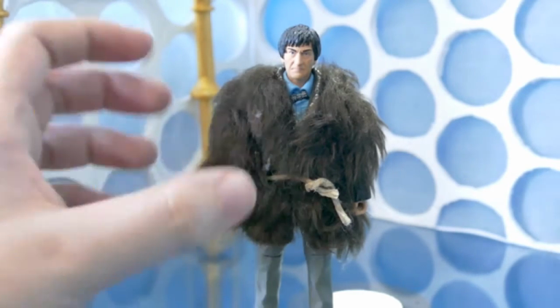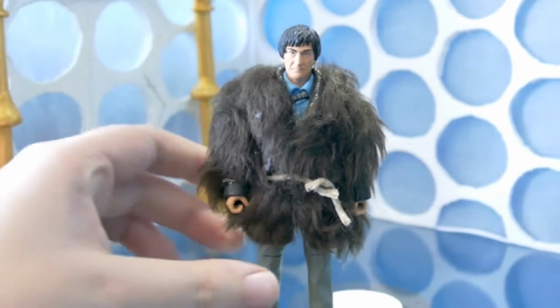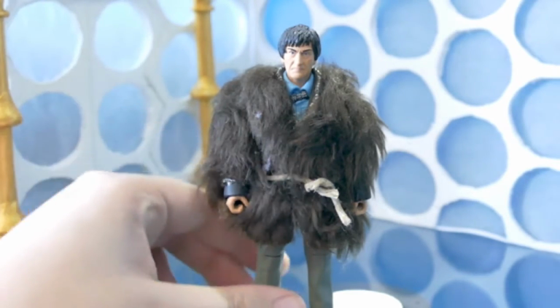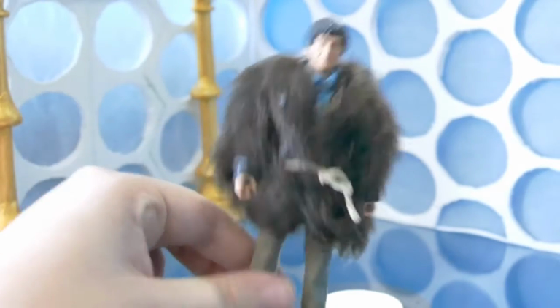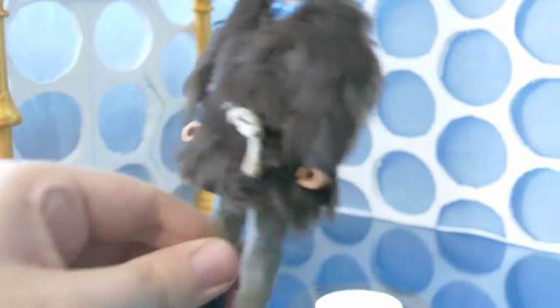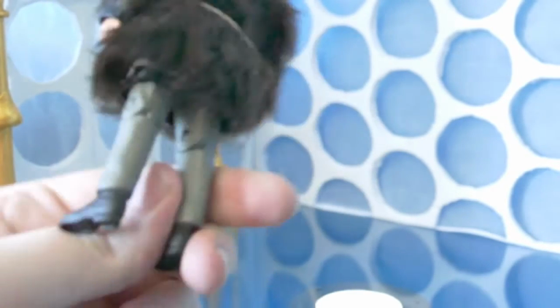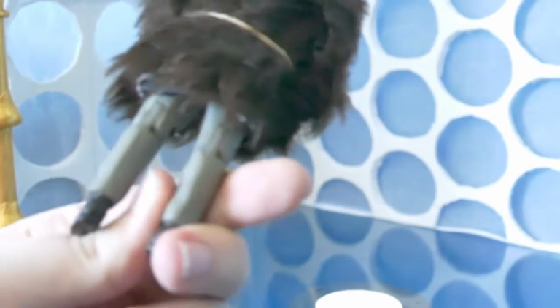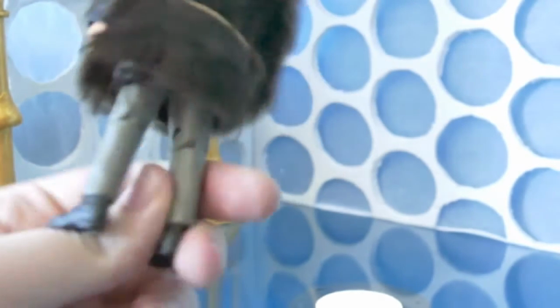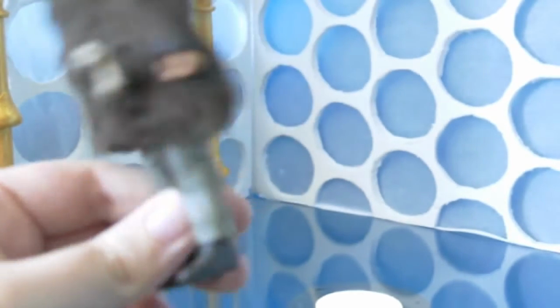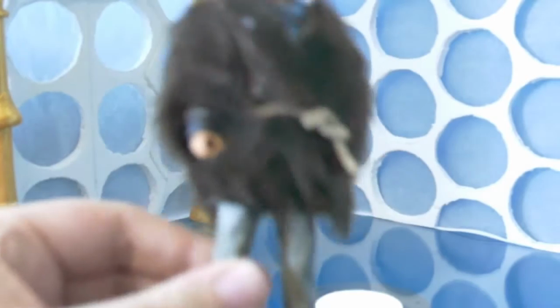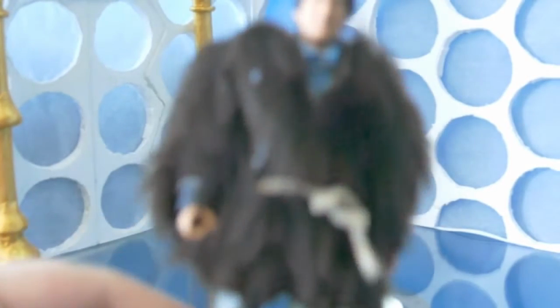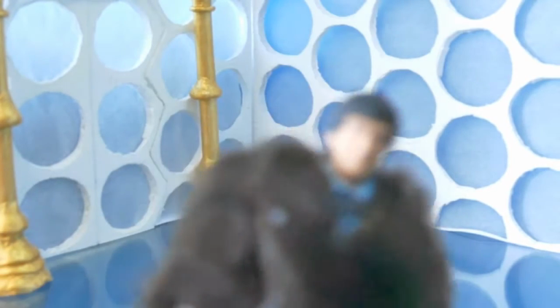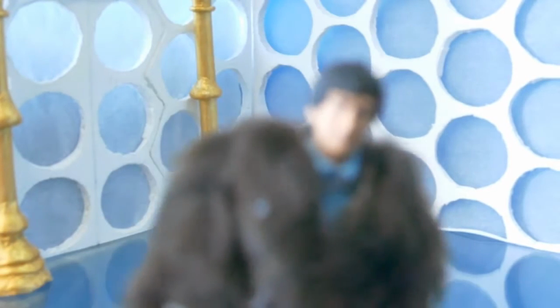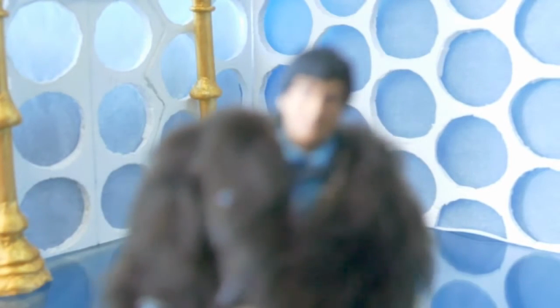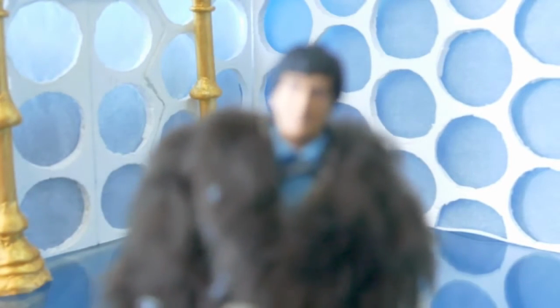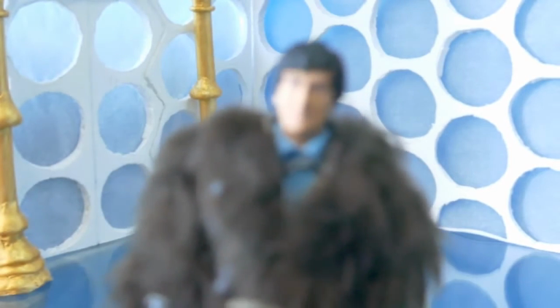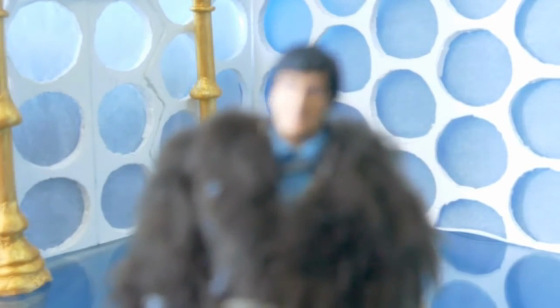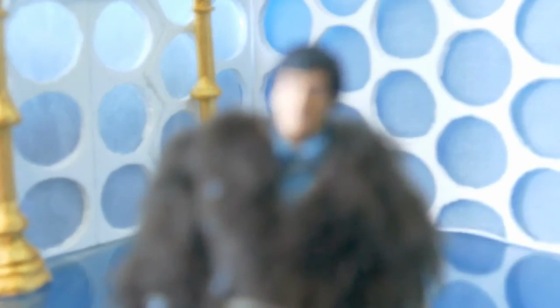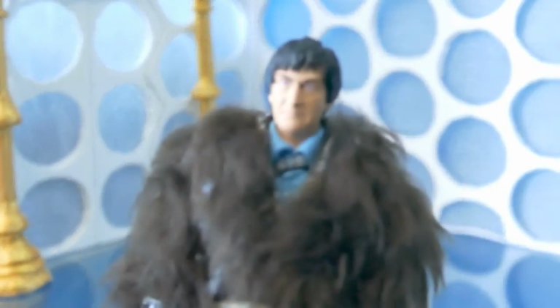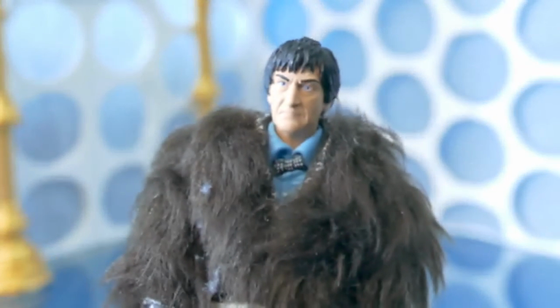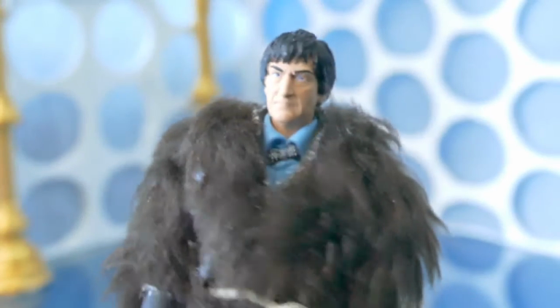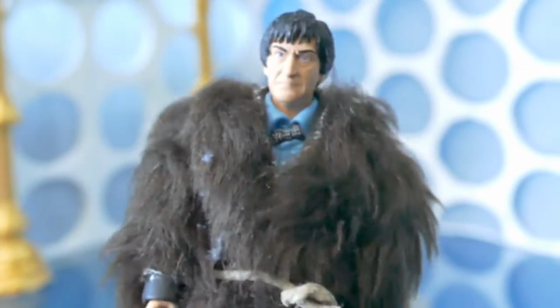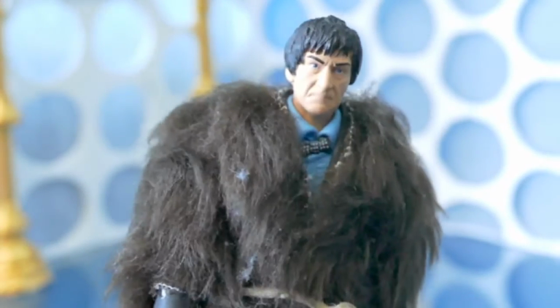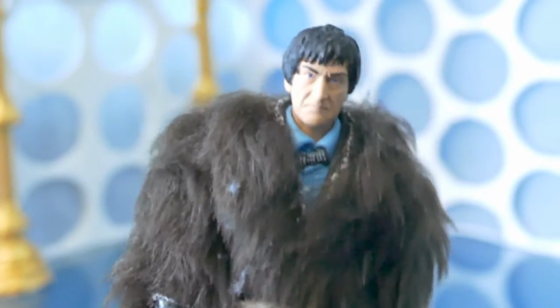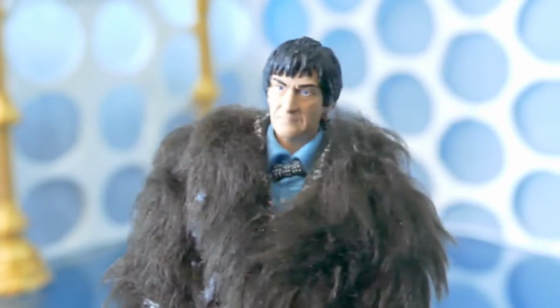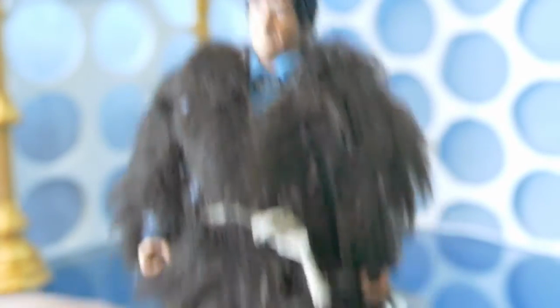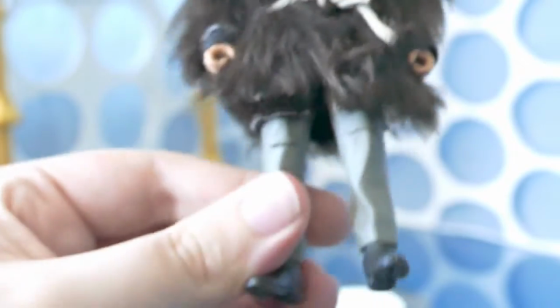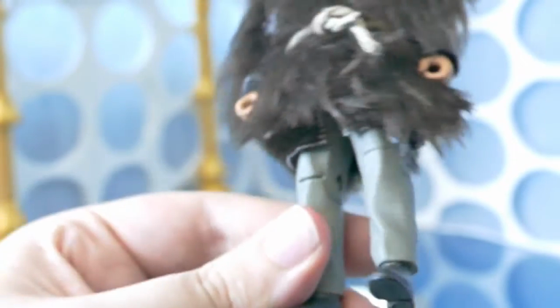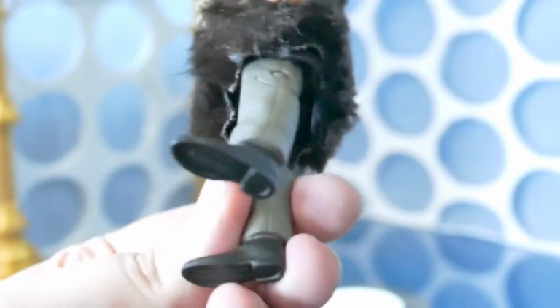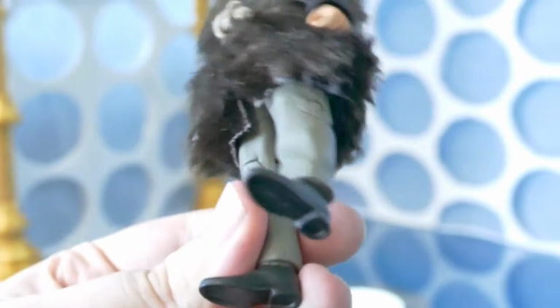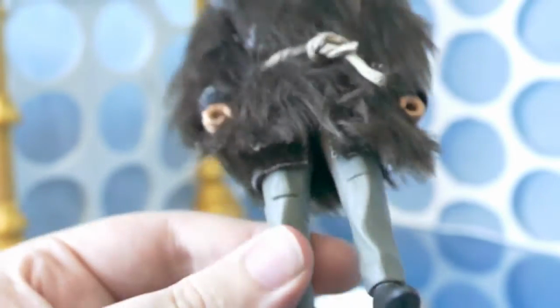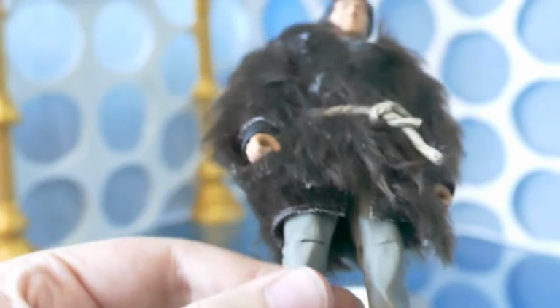This is basically a Second Doctor figure, same in every way — same shirt, head, trousers, shoes — all the same.